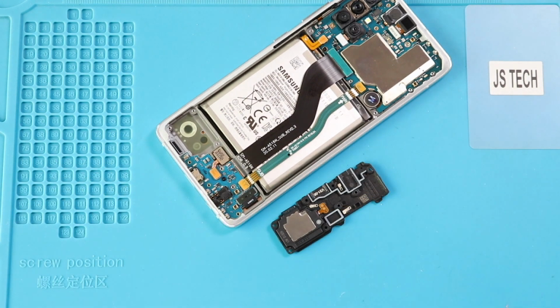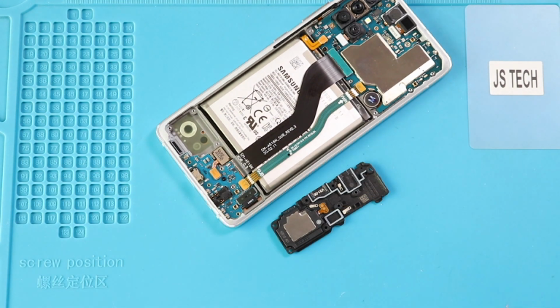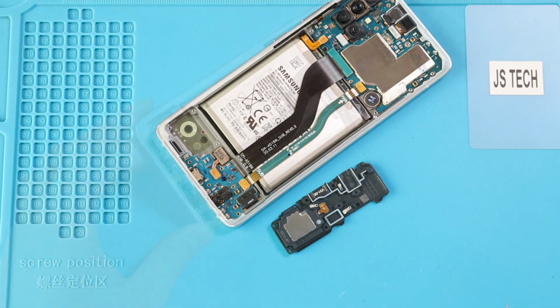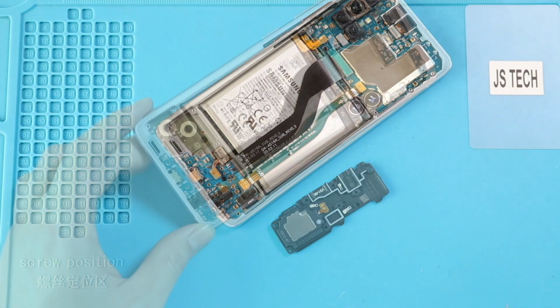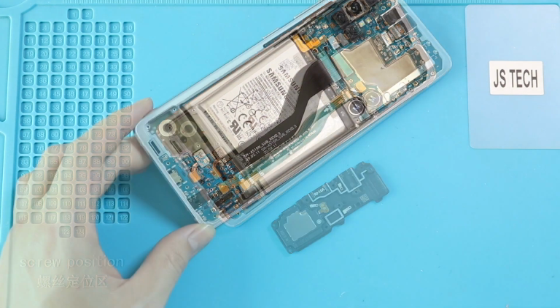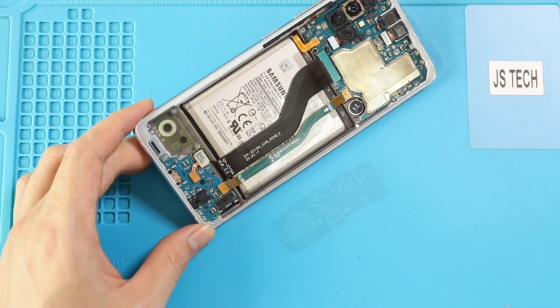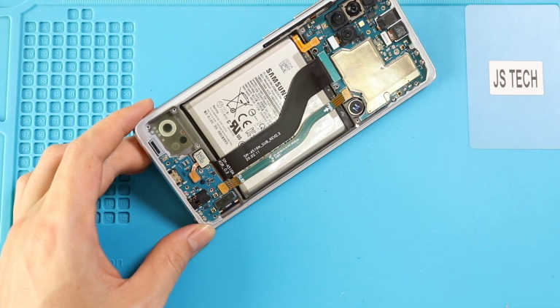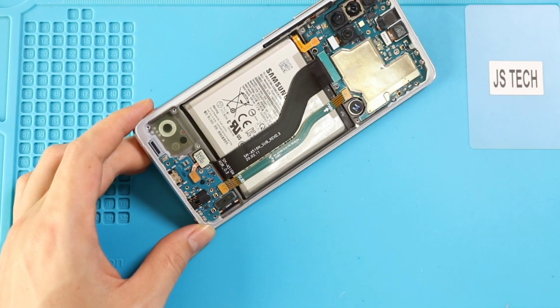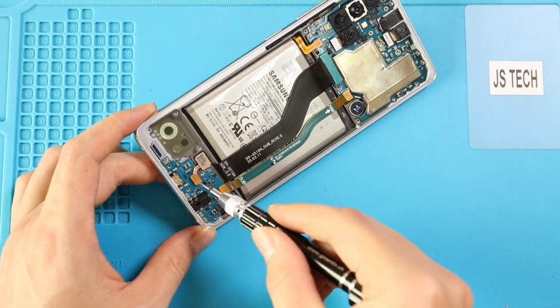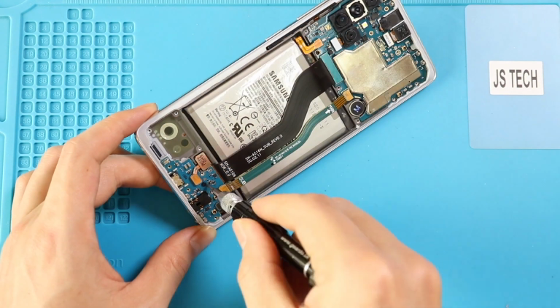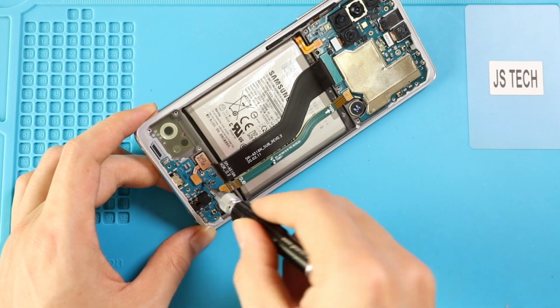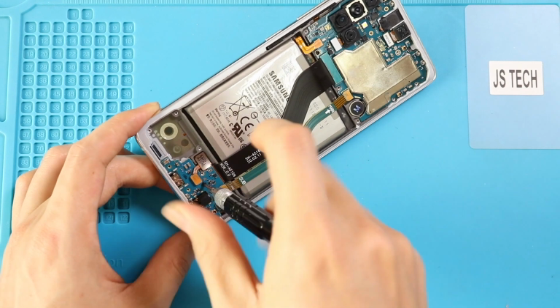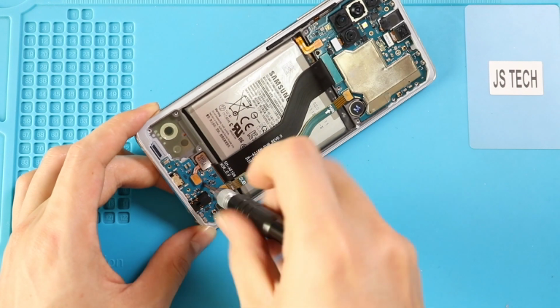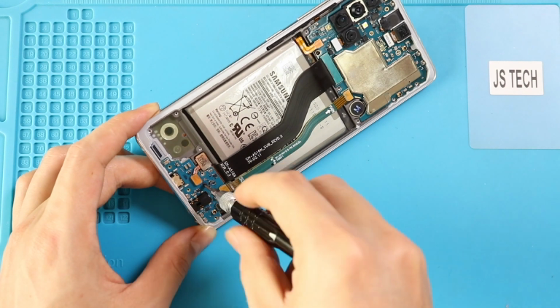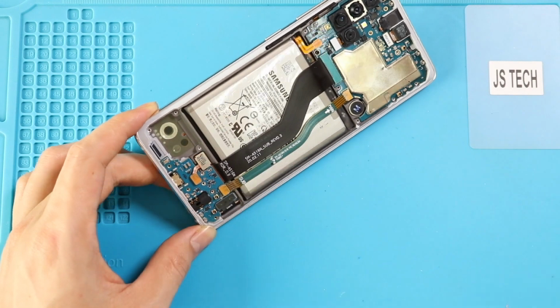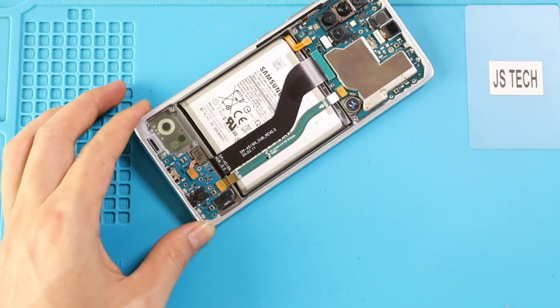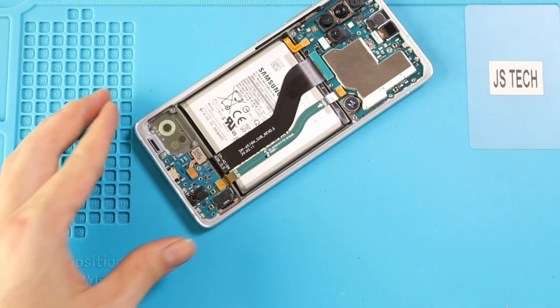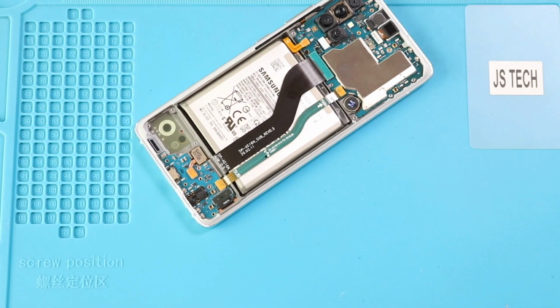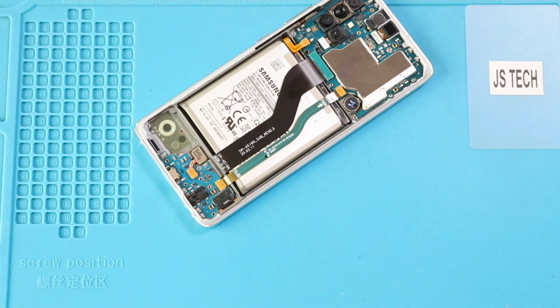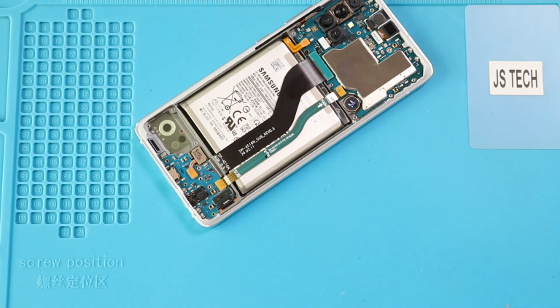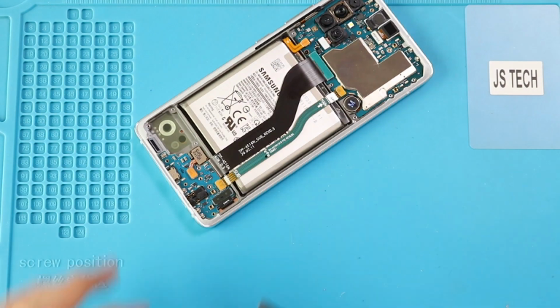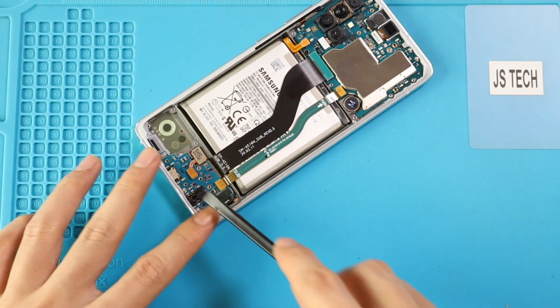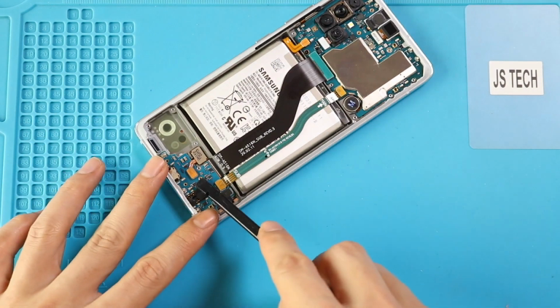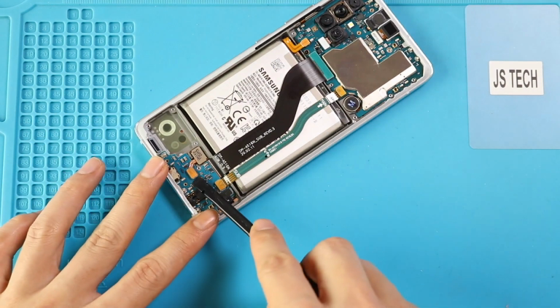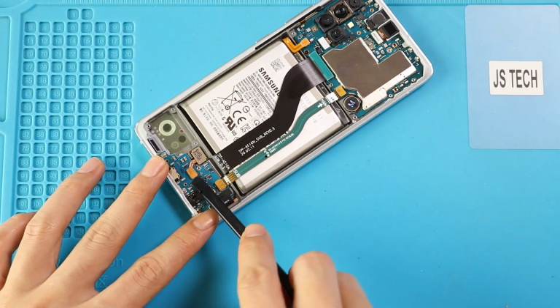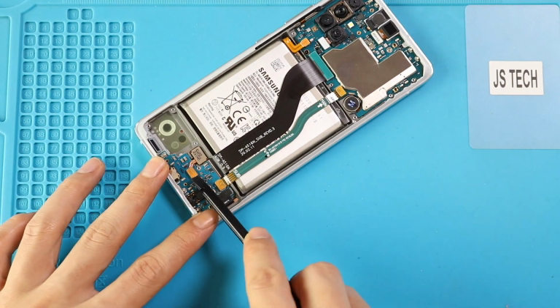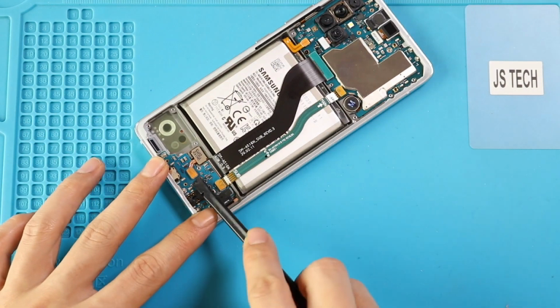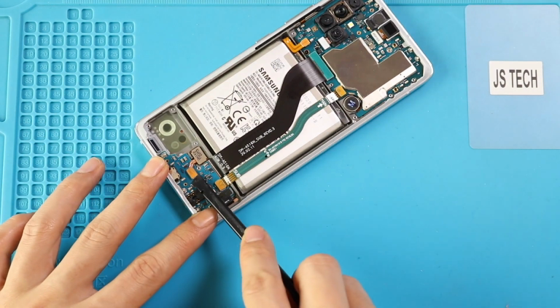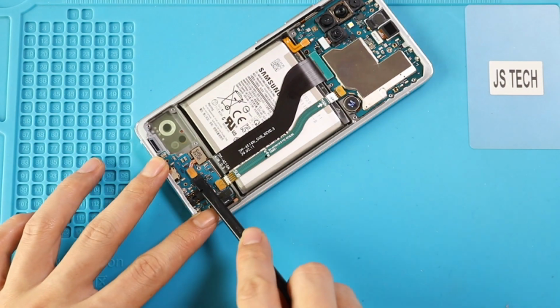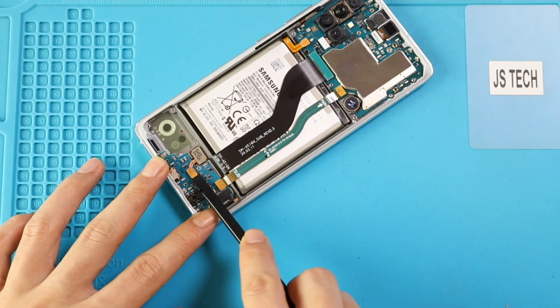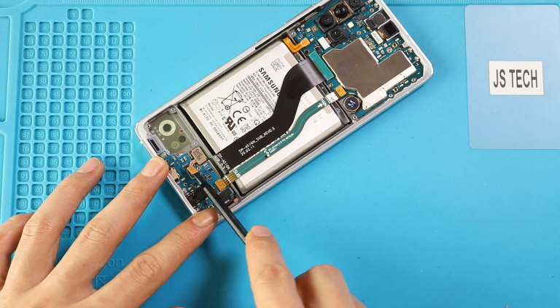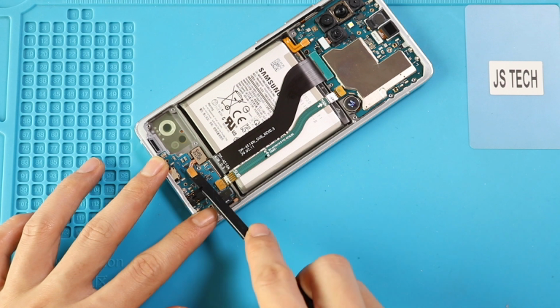Next, take out the cover and undo the screw securing the secondary board. Next, disconnect the touch ID camera, main ribbon flex, and LCD flex connectors.